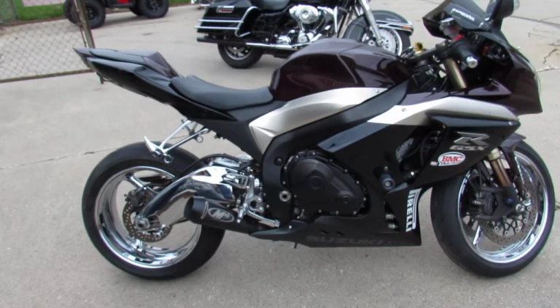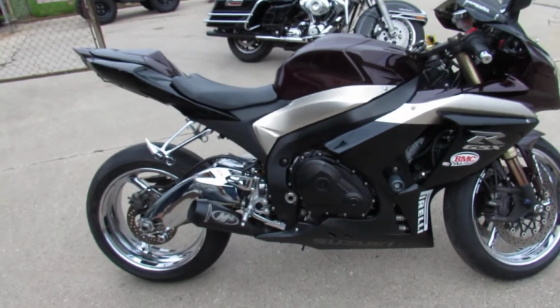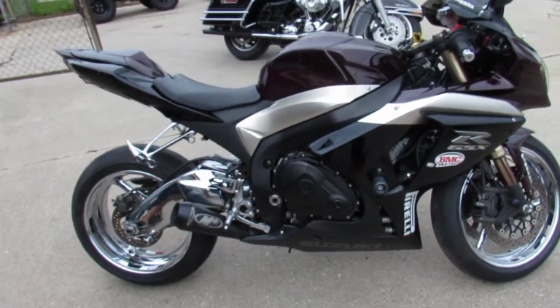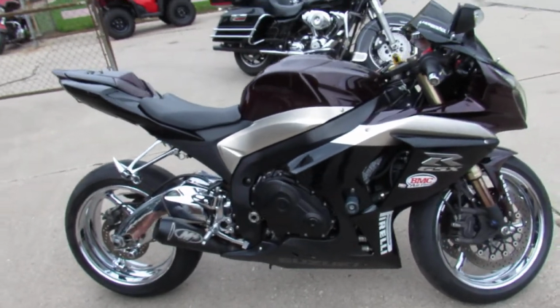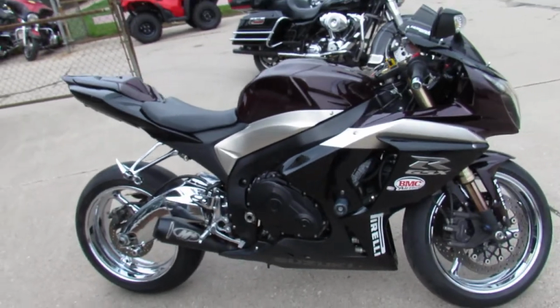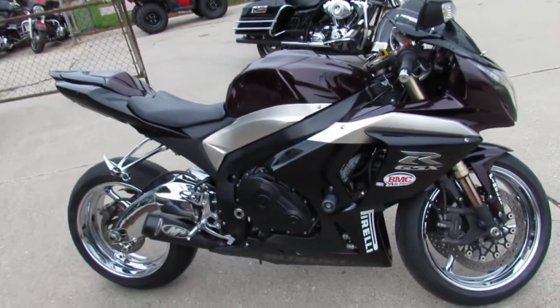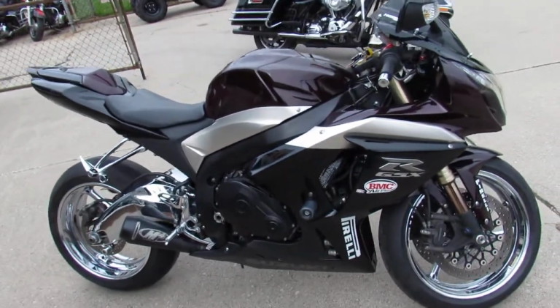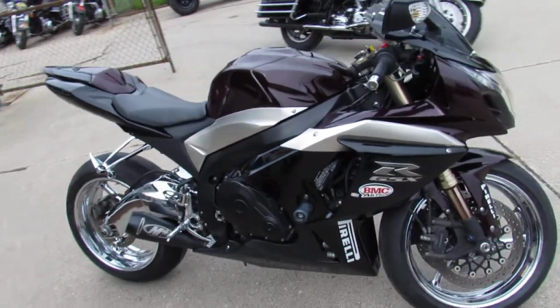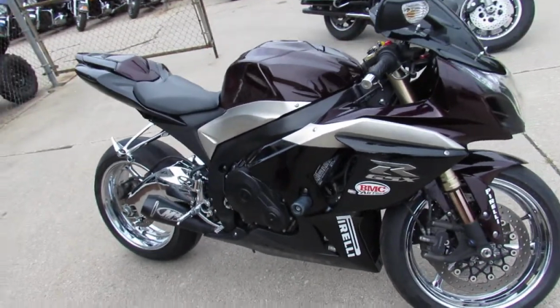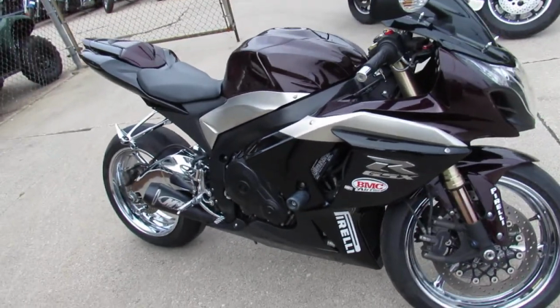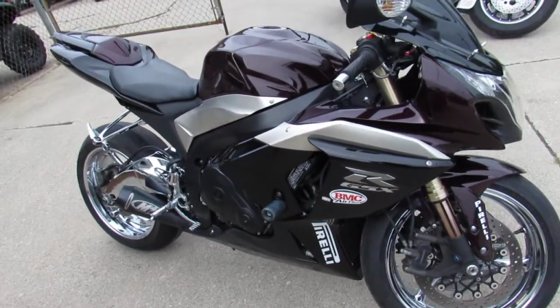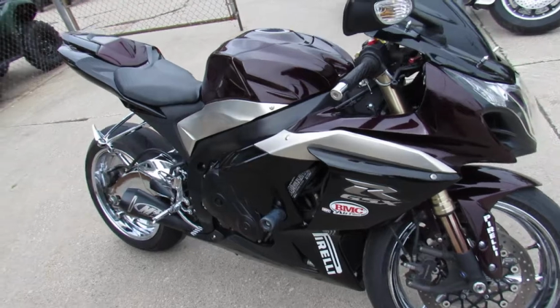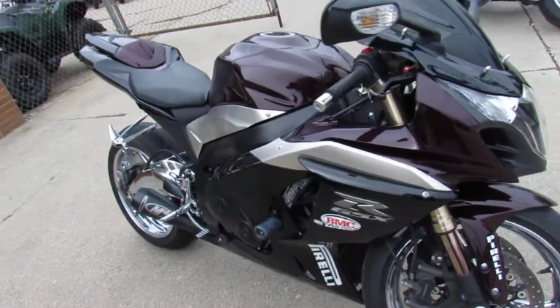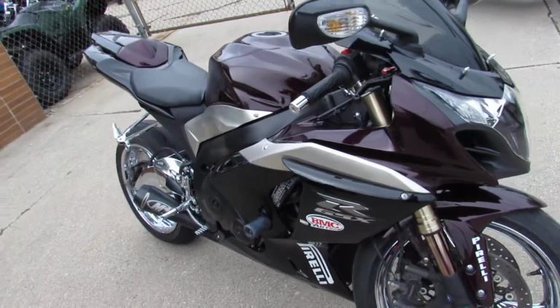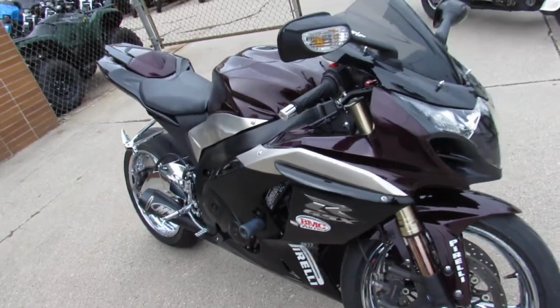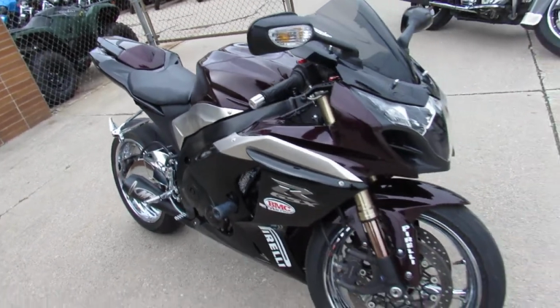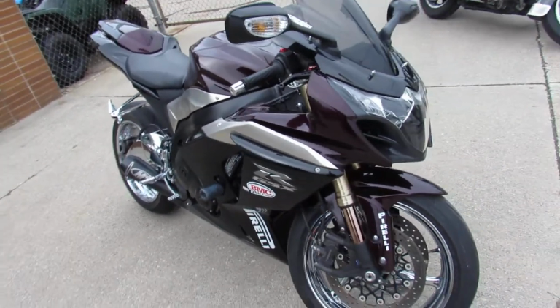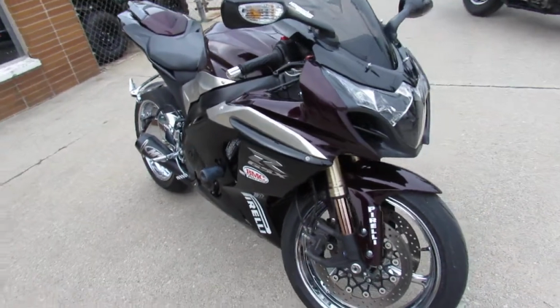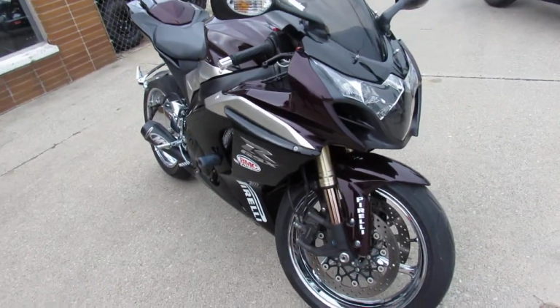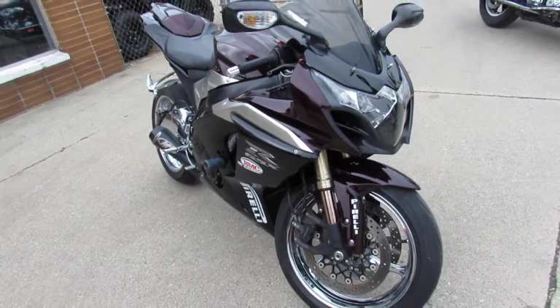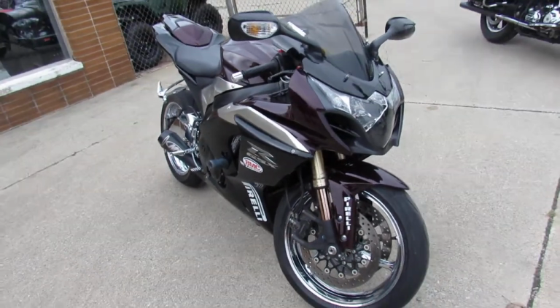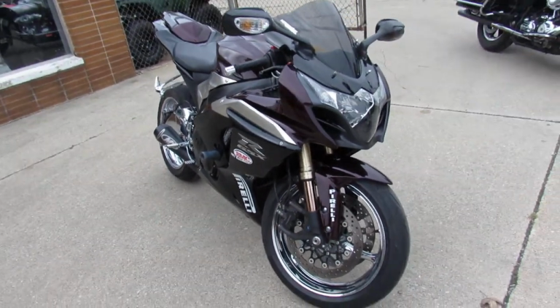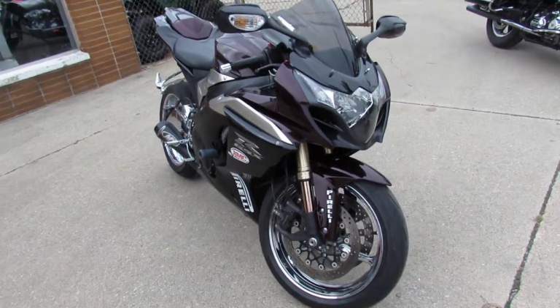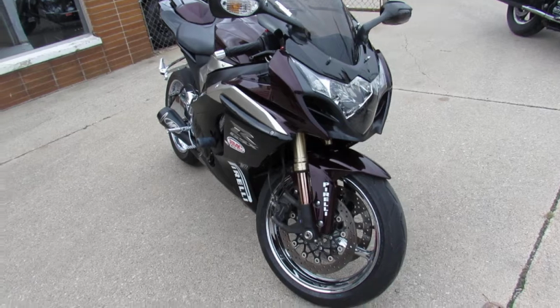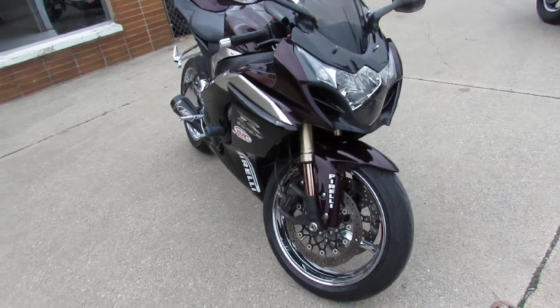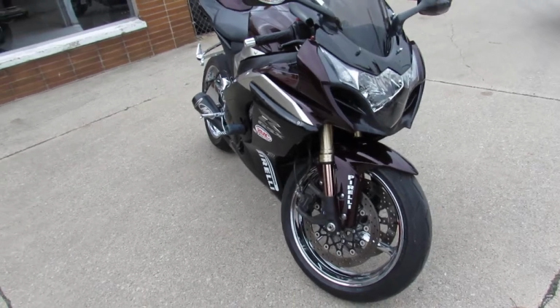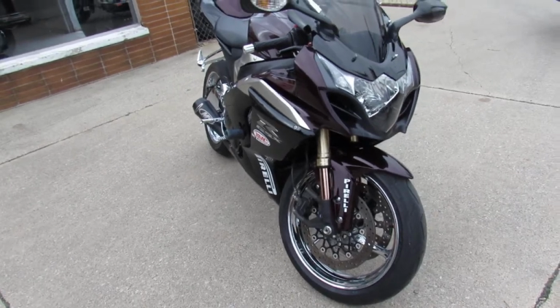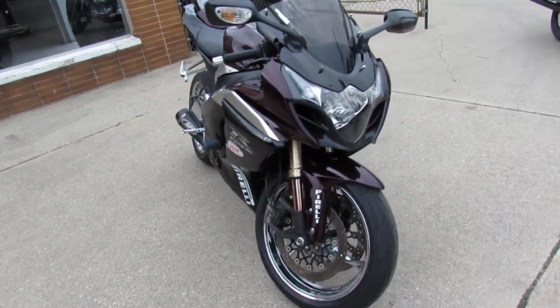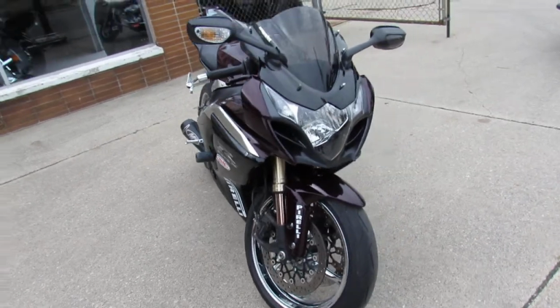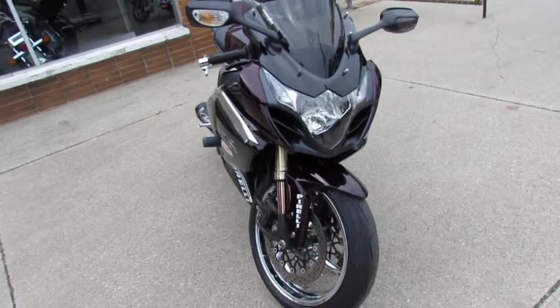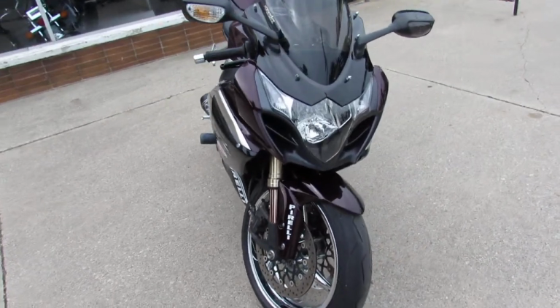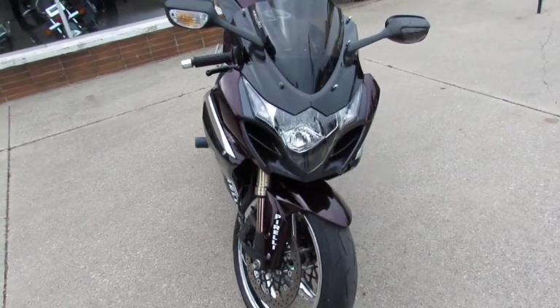Hey guys, it's Andrew and Aaron out here doing some videos on these used sport bikes we got in. Just got a truck load in. This might be one of the nicest ones on the truck load guys. 2009 Suzuki GSXR 1000.